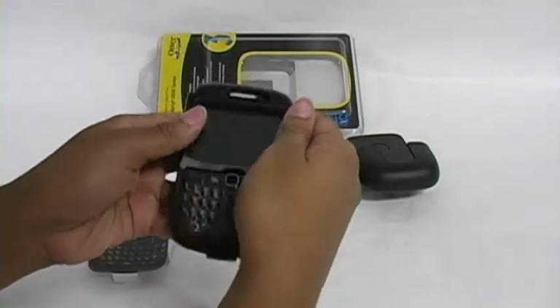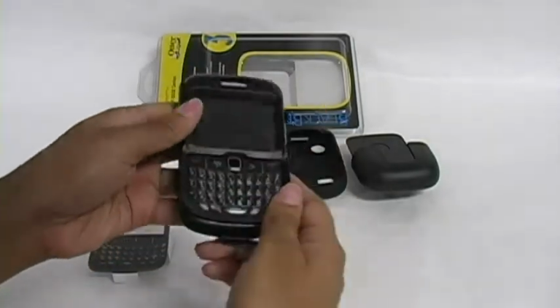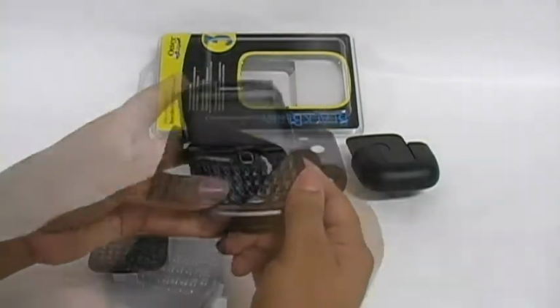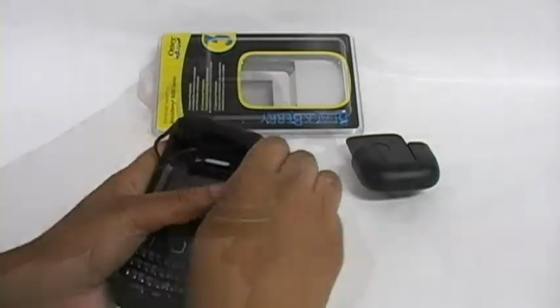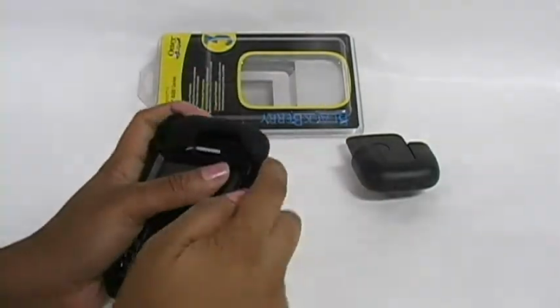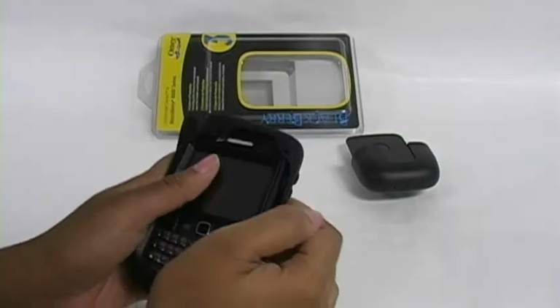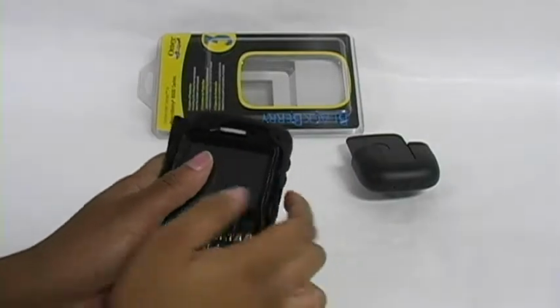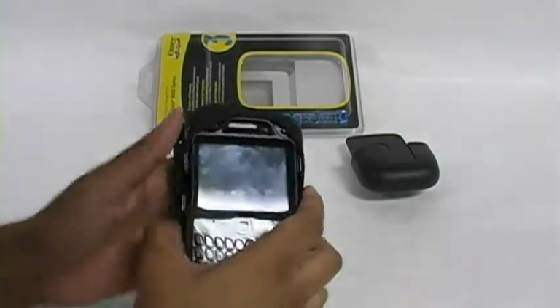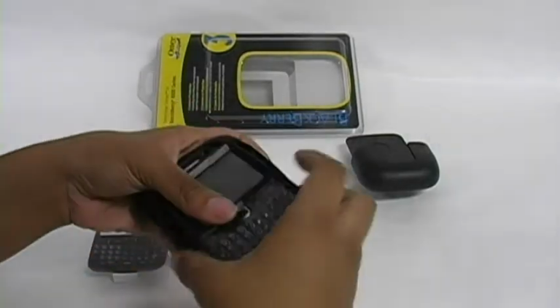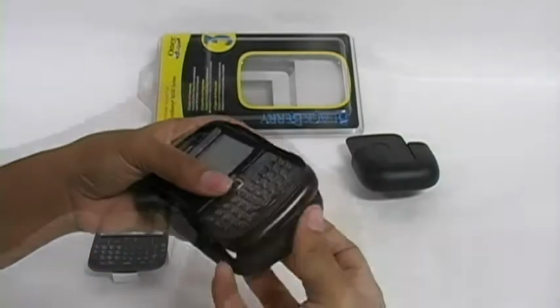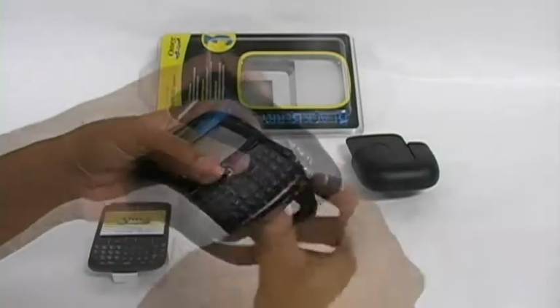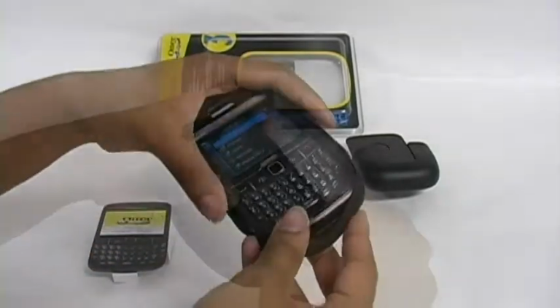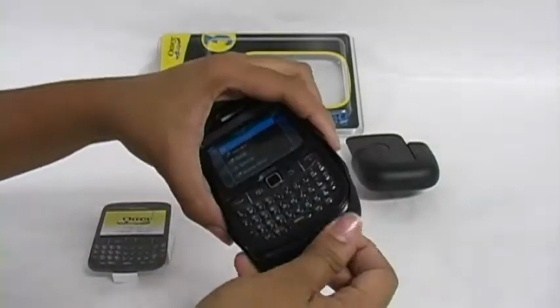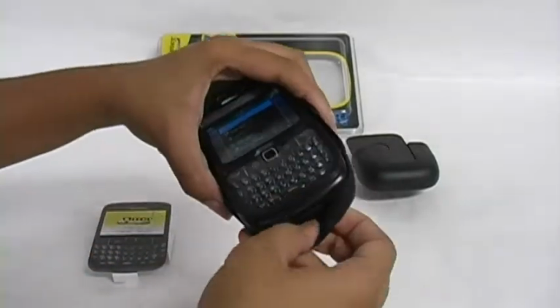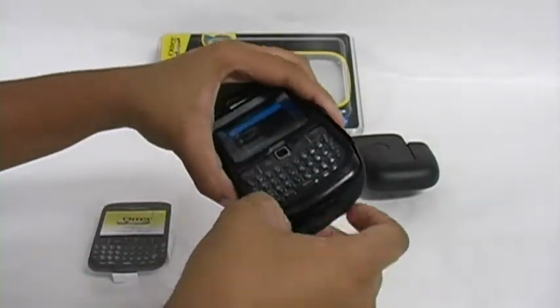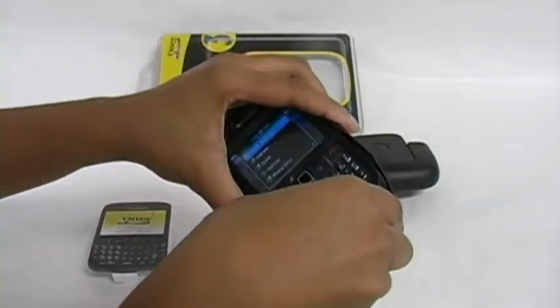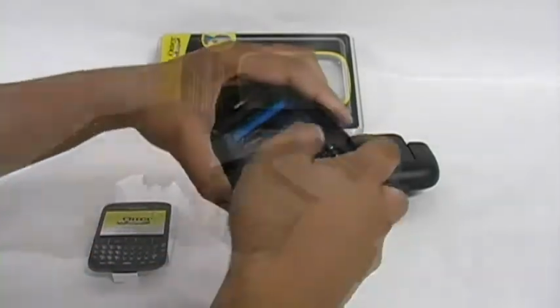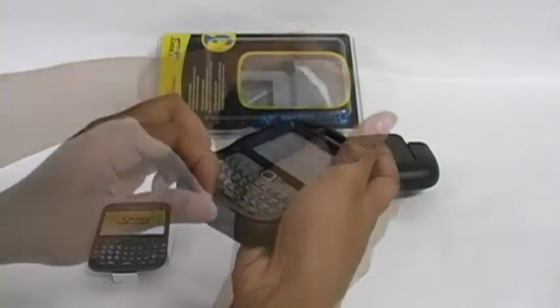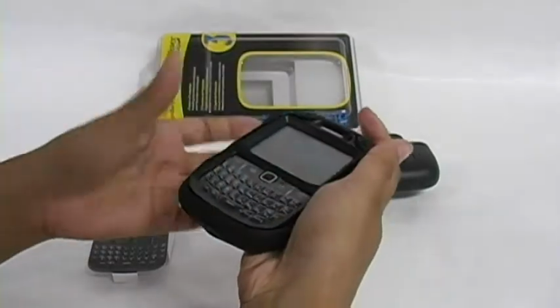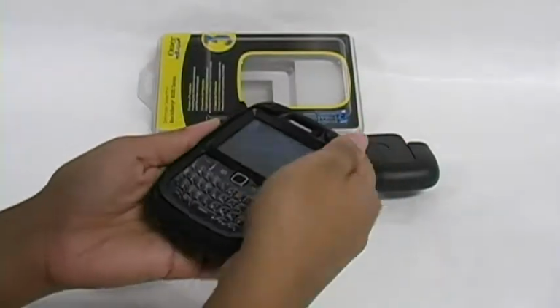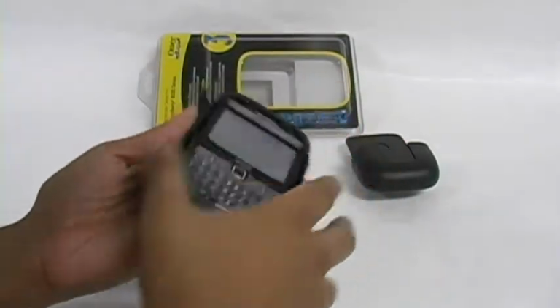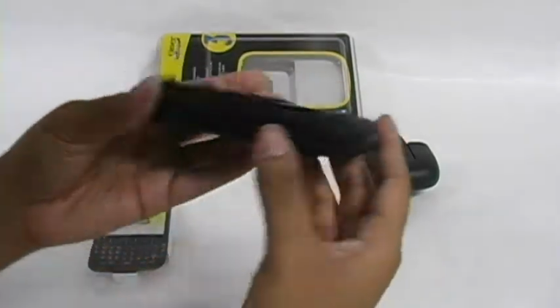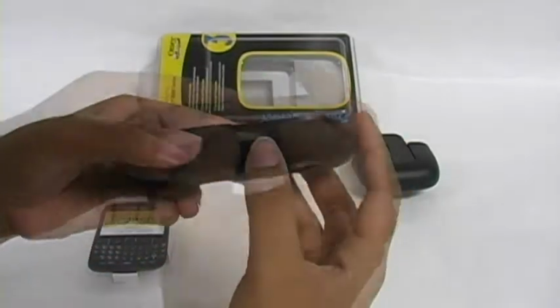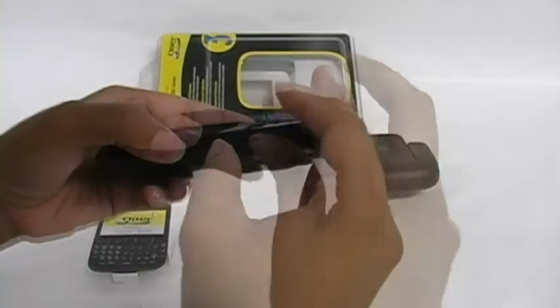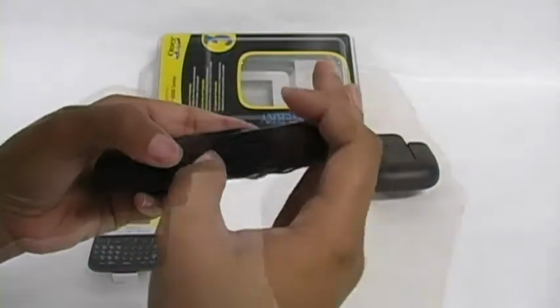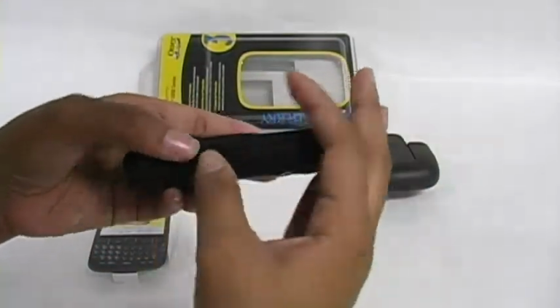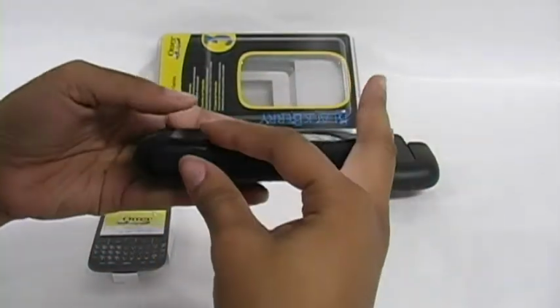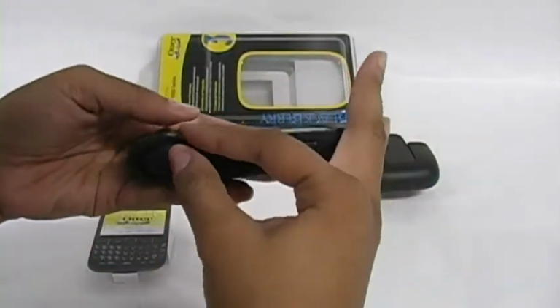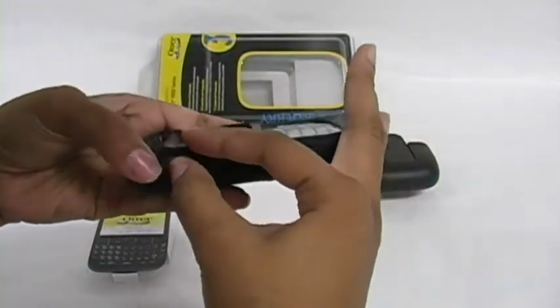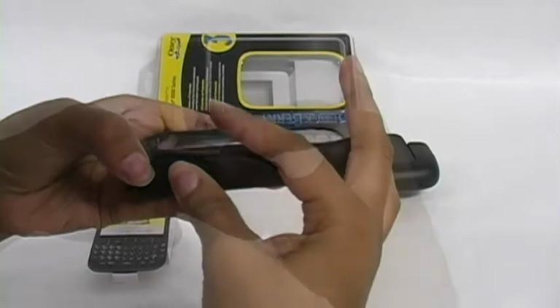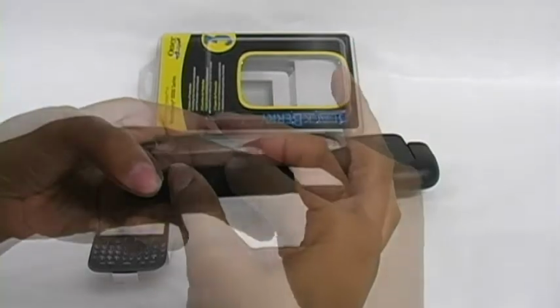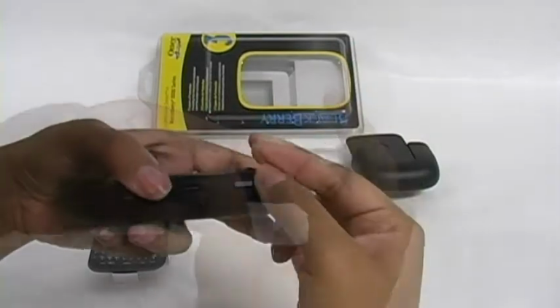Next, place the corner of your device into the shock absorbing skin and pull the remainder onto the phone. Make sure the cutouts hook onto the hard case for the most secure fit possible.